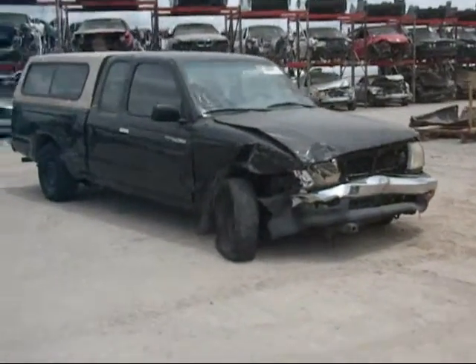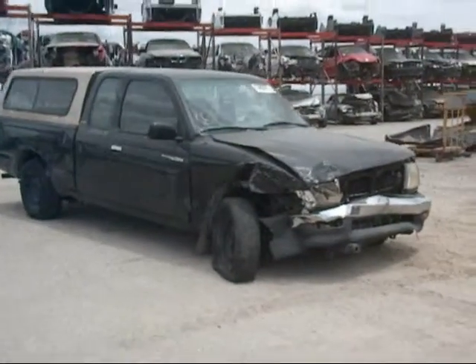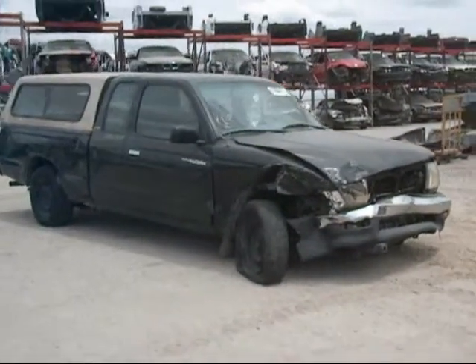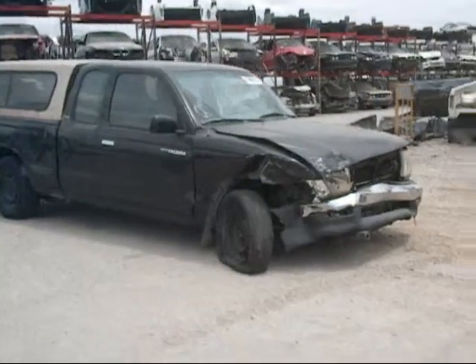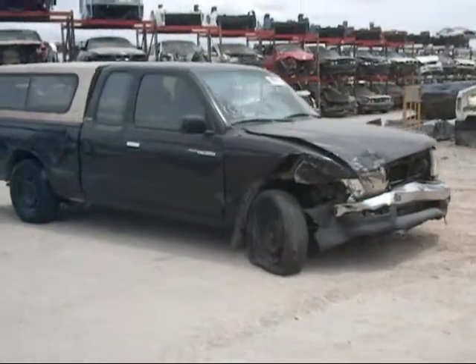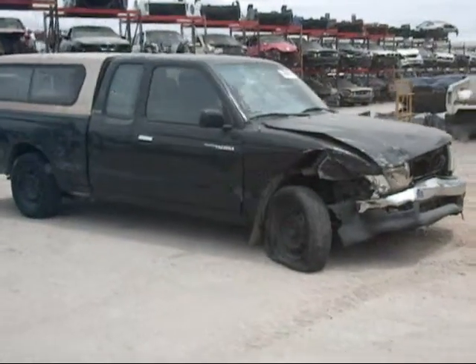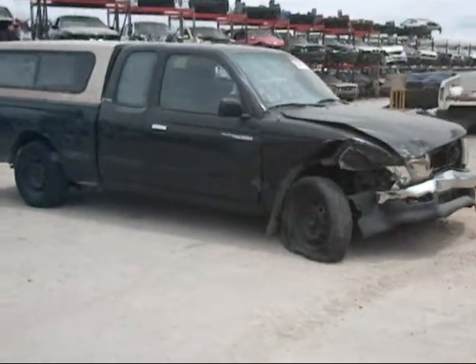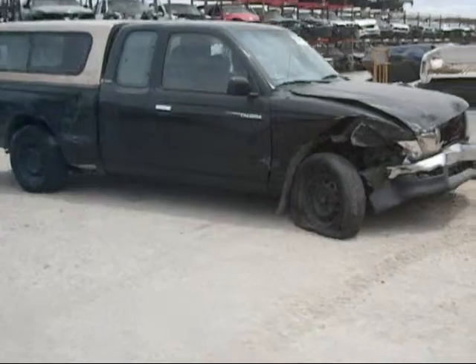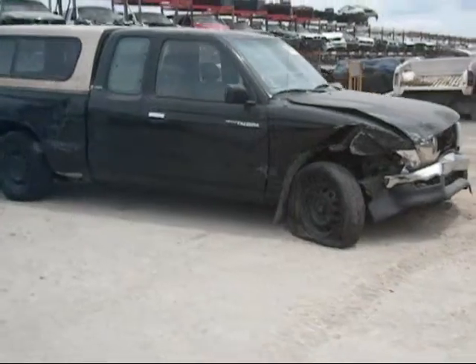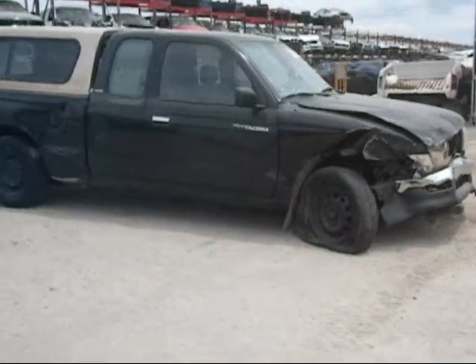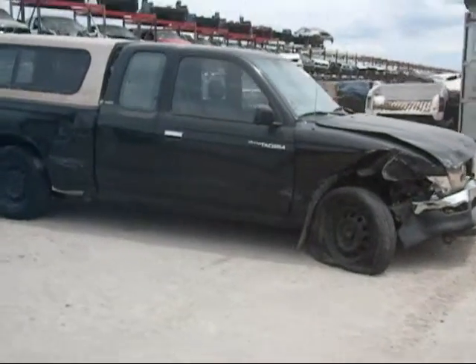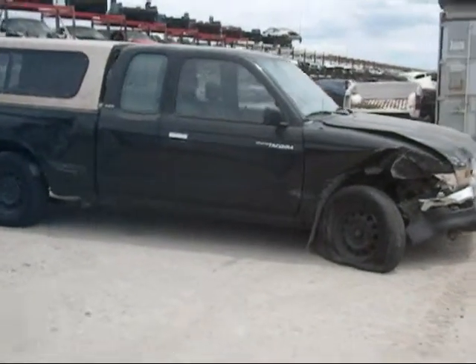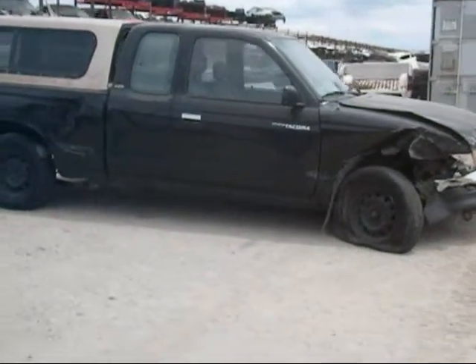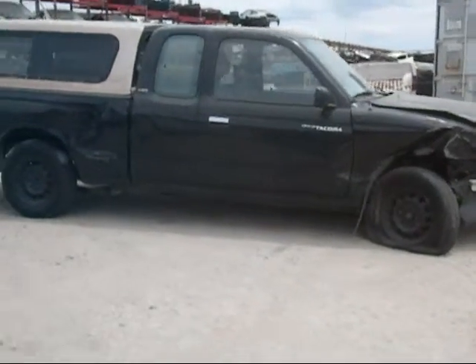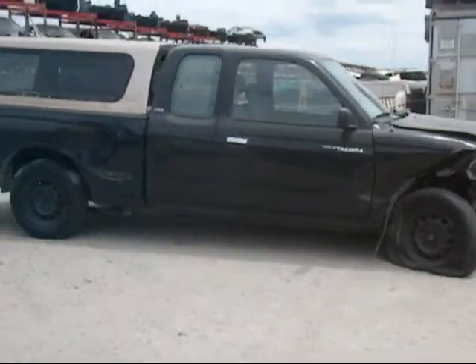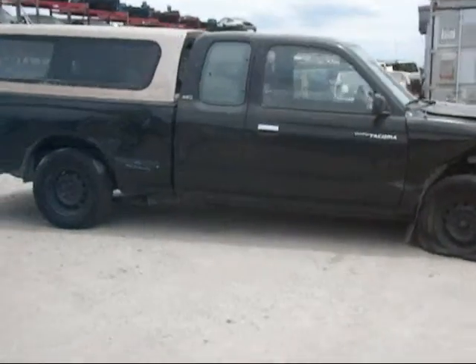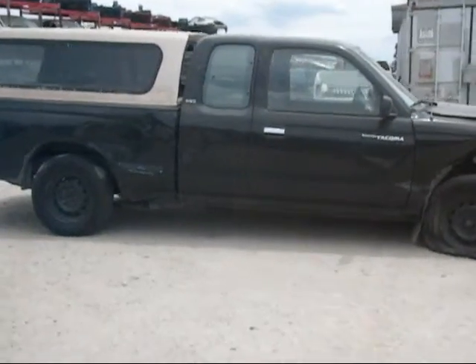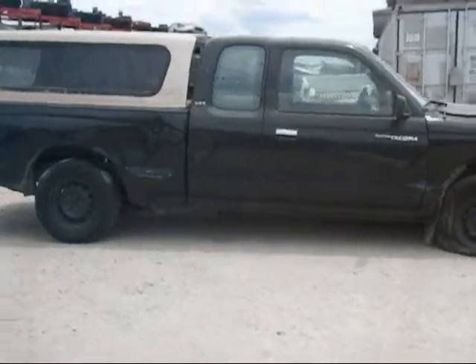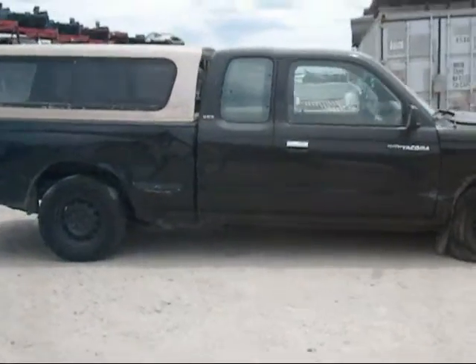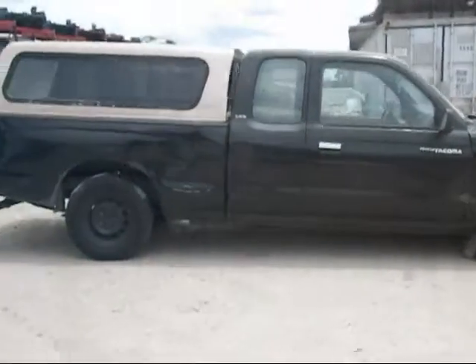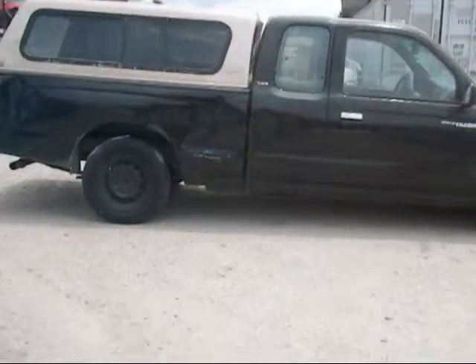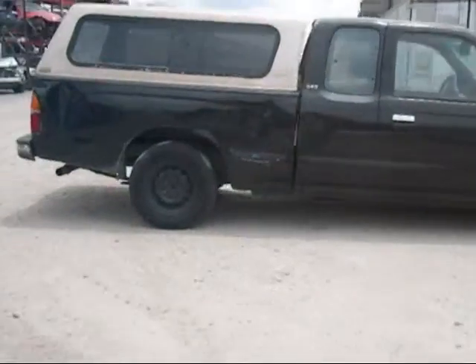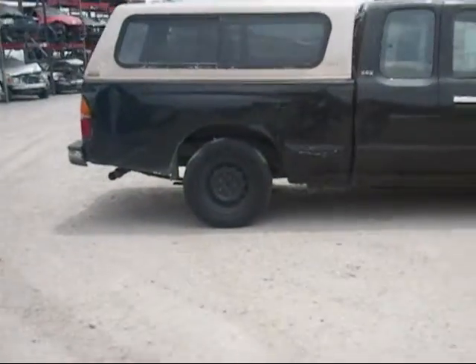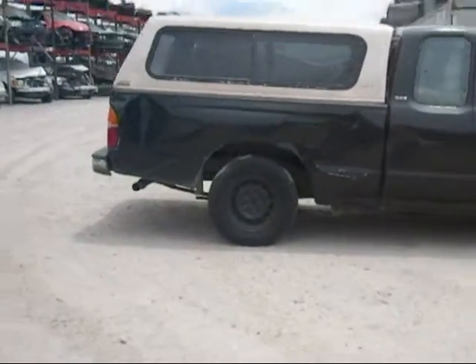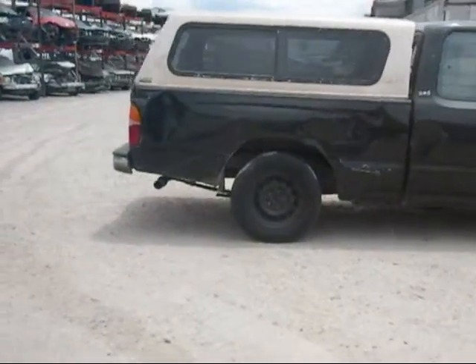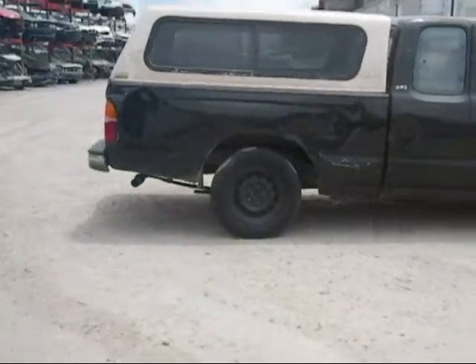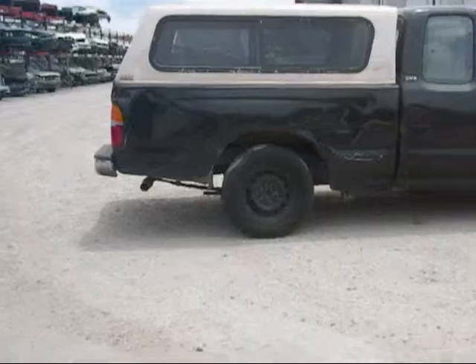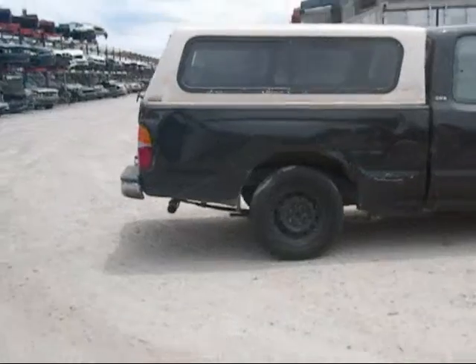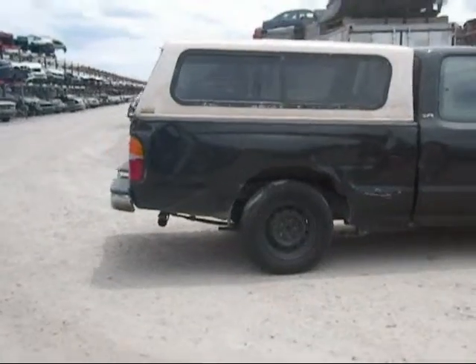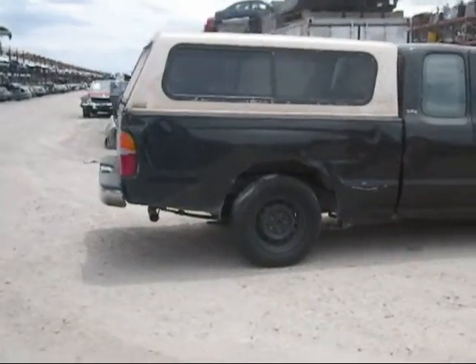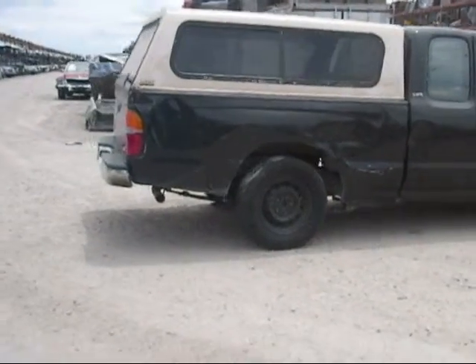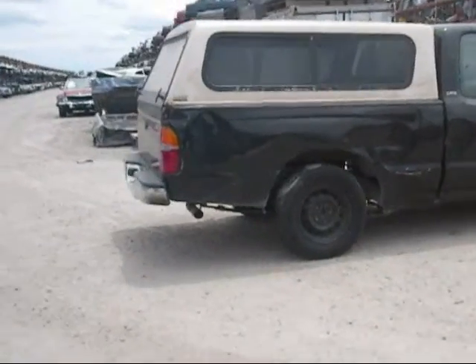The front is damaged as you can see. The passenger side door is no good. The passenger side cab is no good, and the passenger side tail bed is damaged.